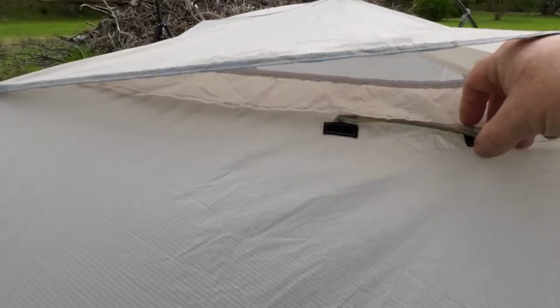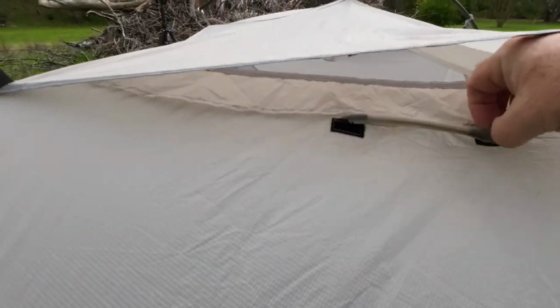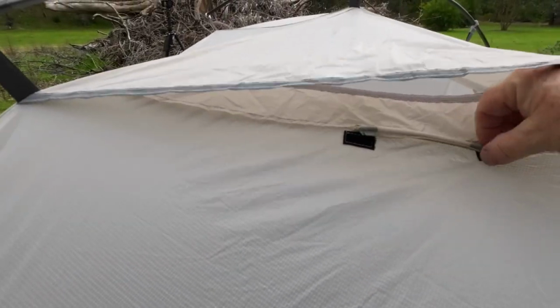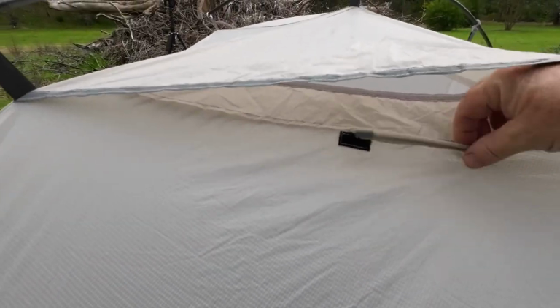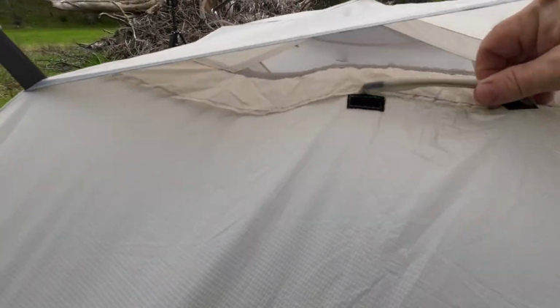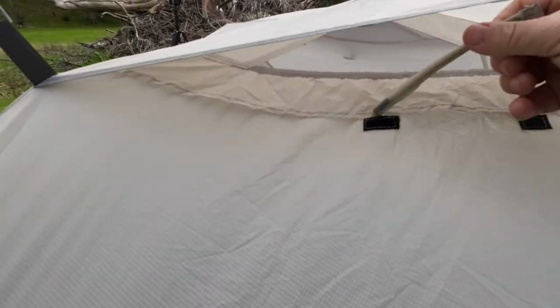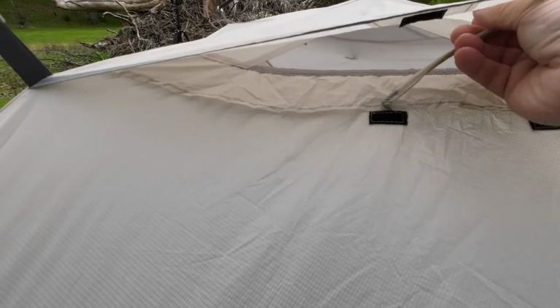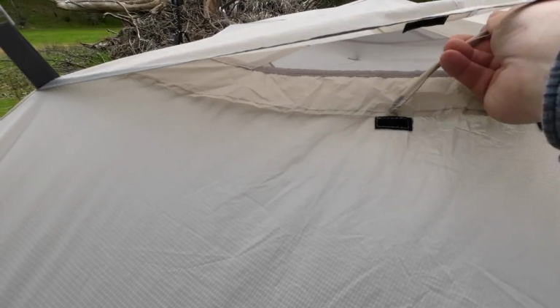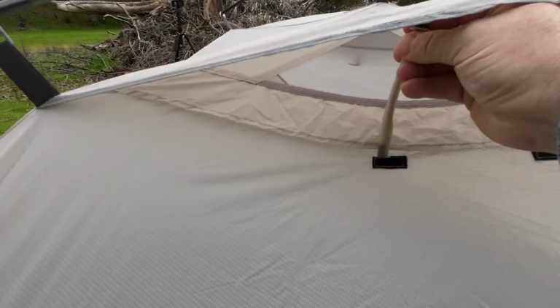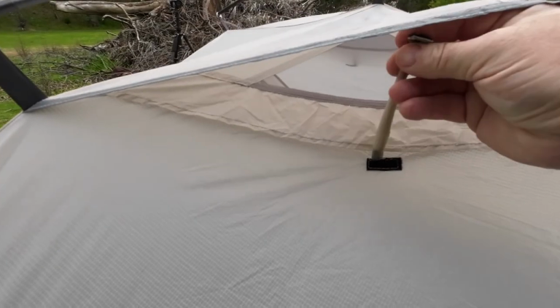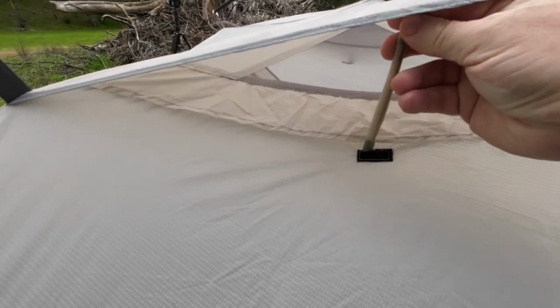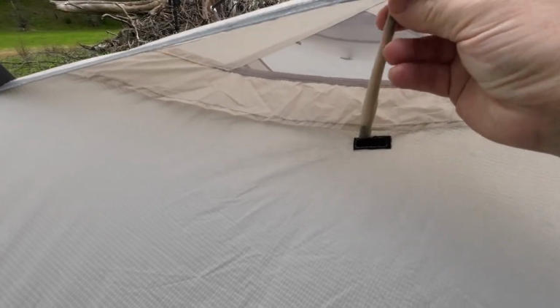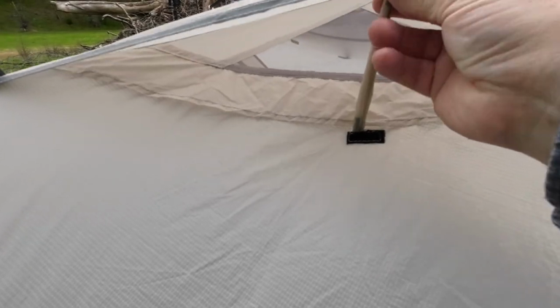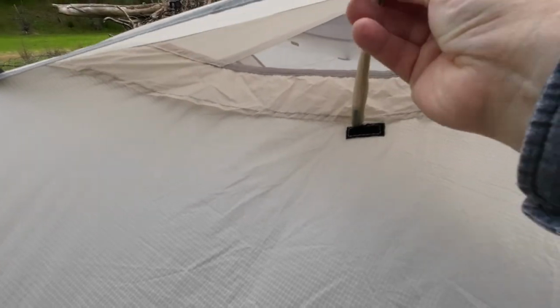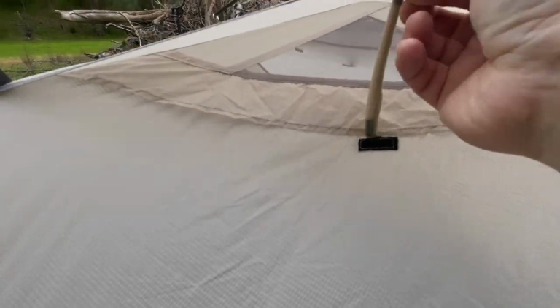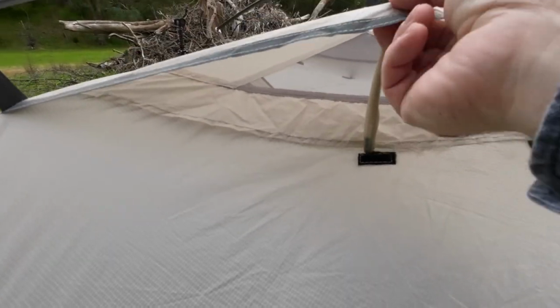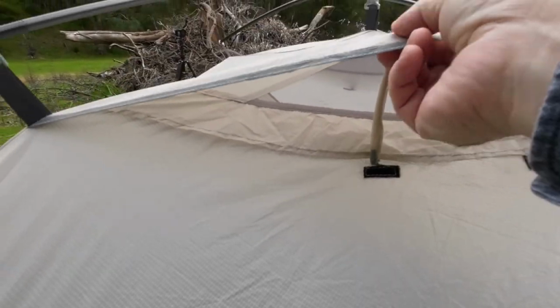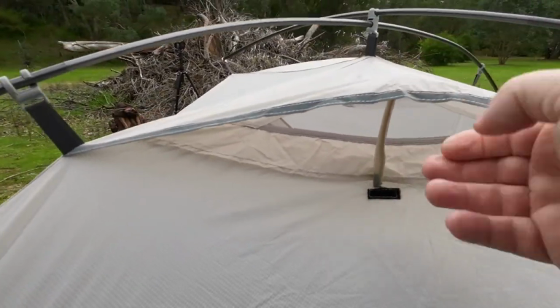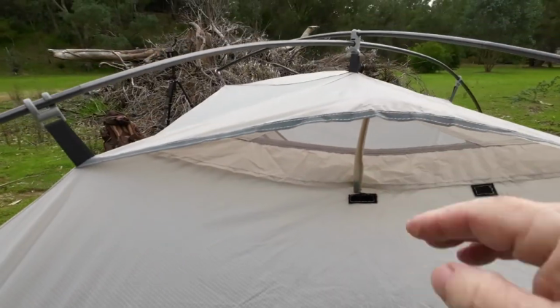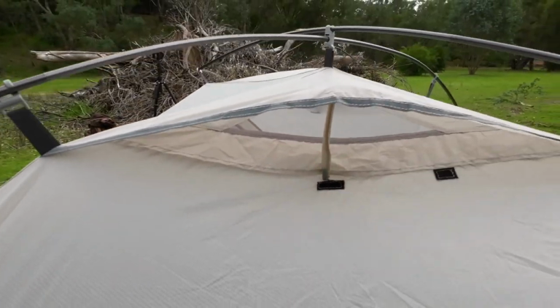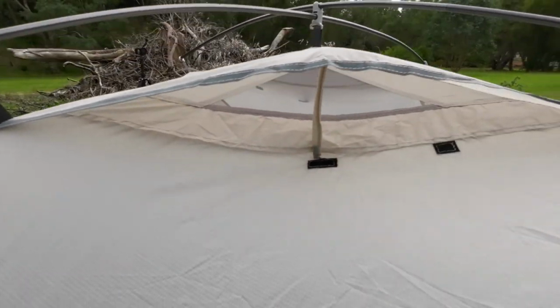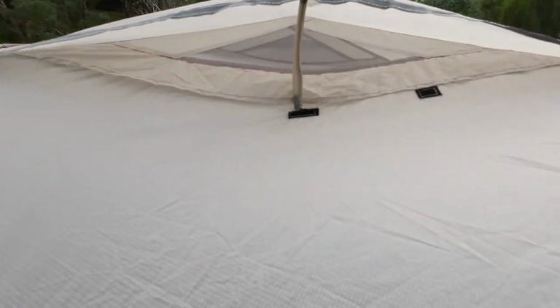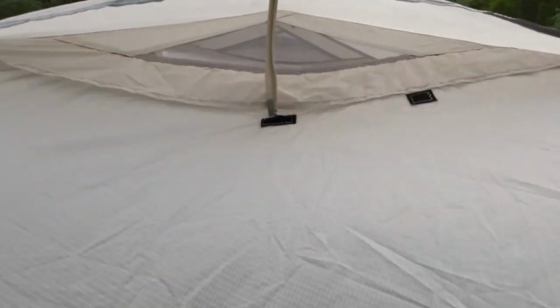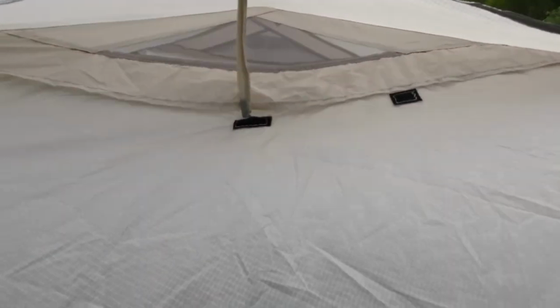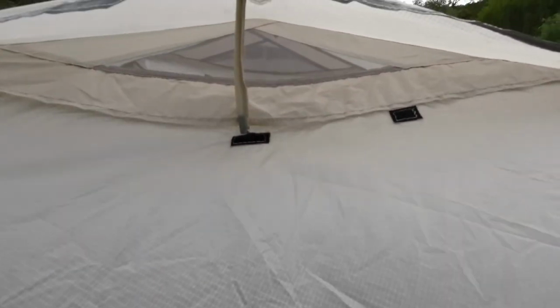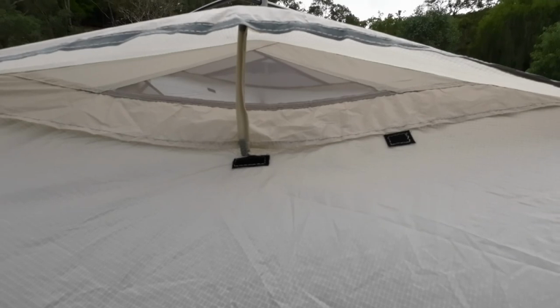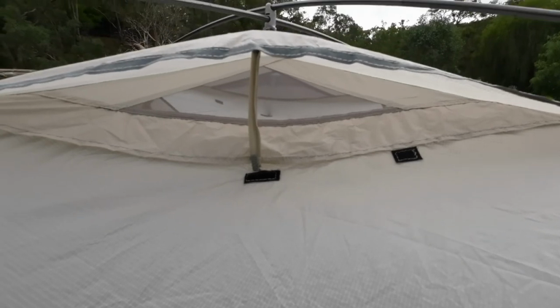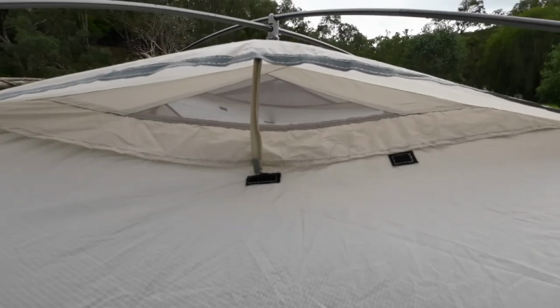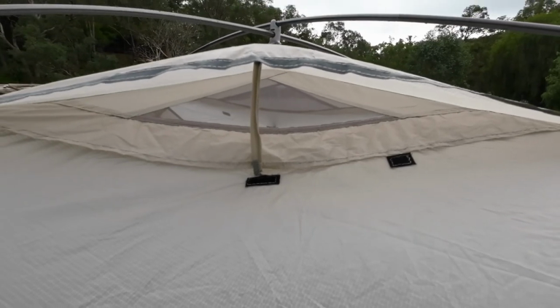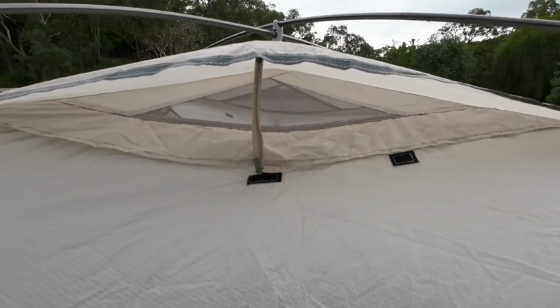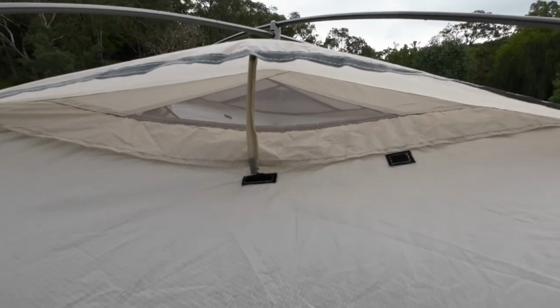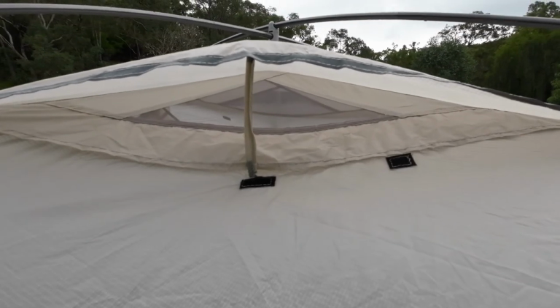Open it up and put it in place — and there you are. You can see straight through the tent and out the other side from here.